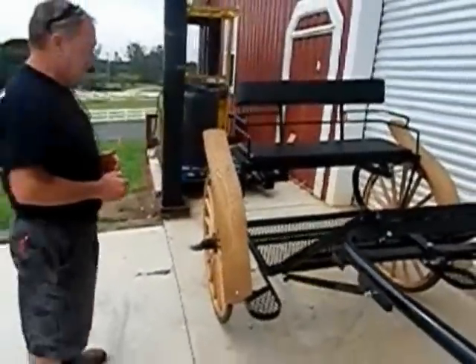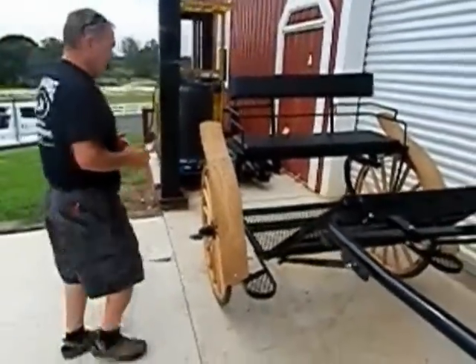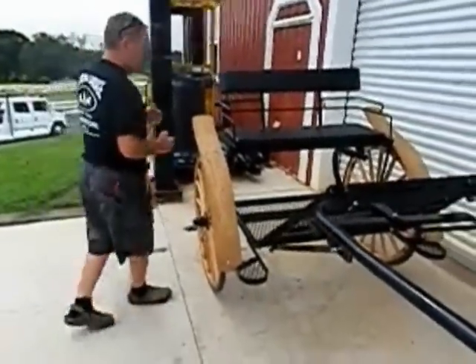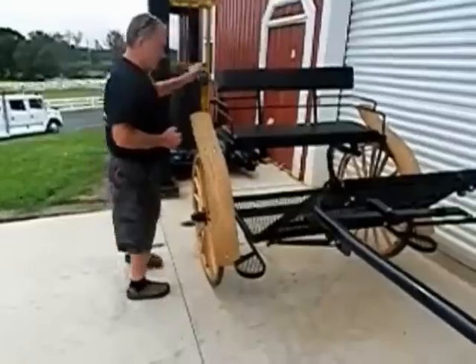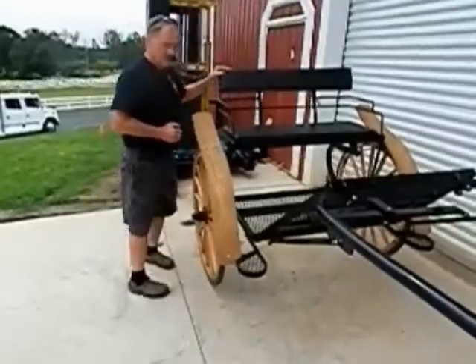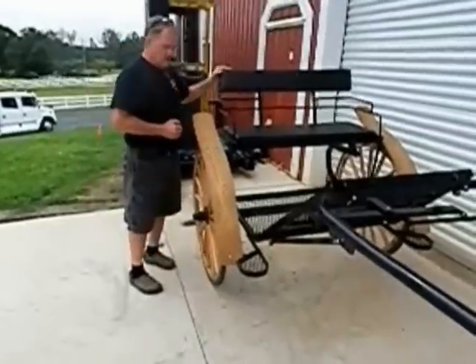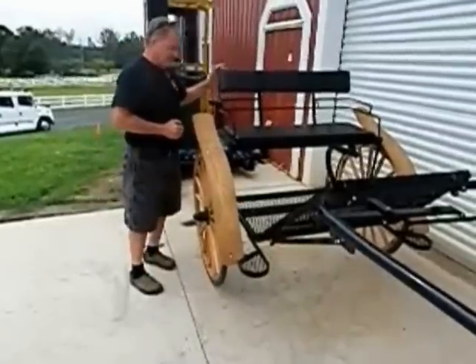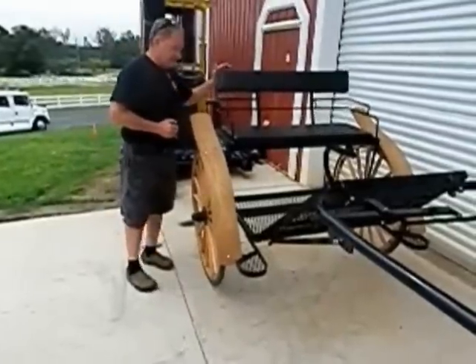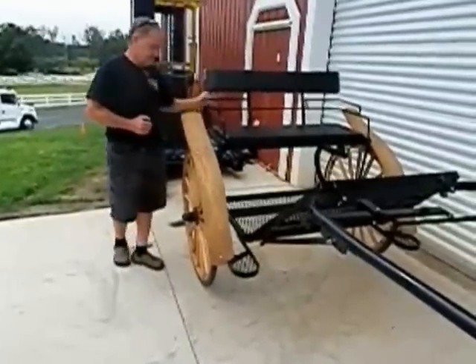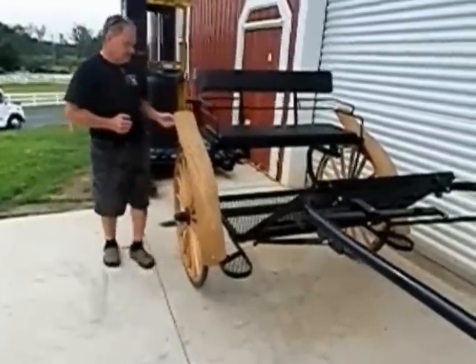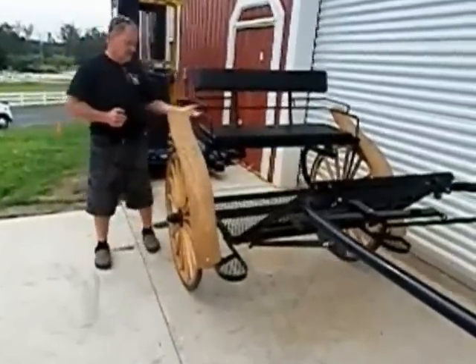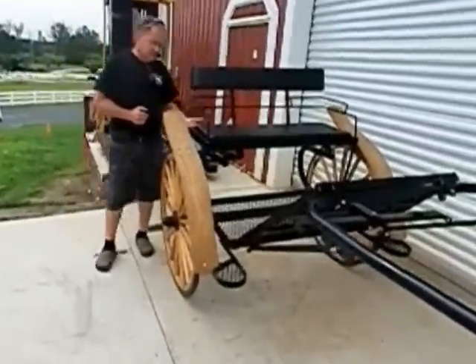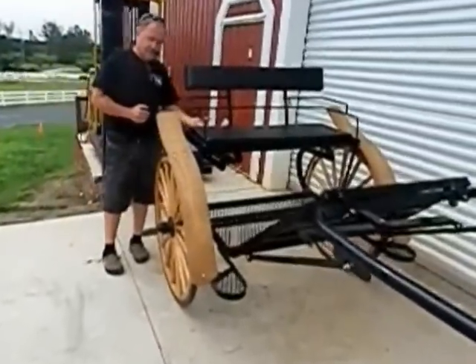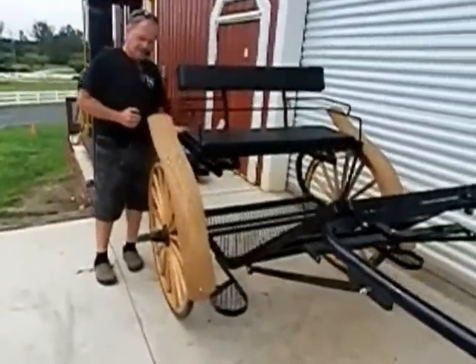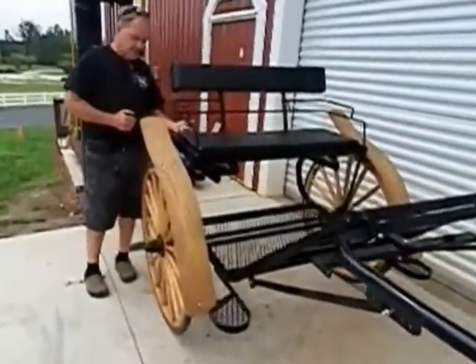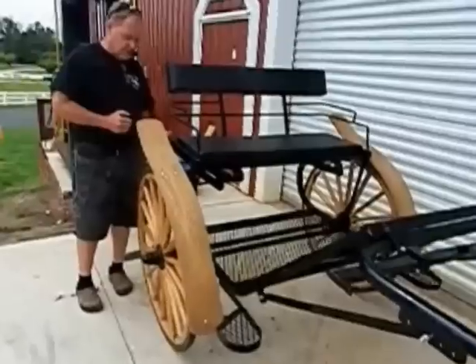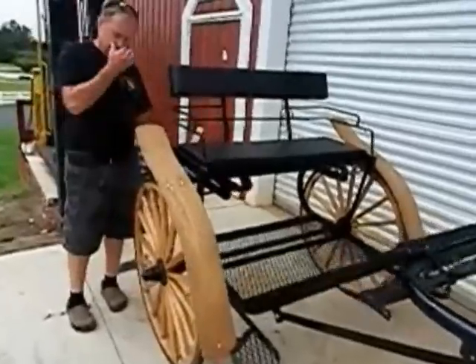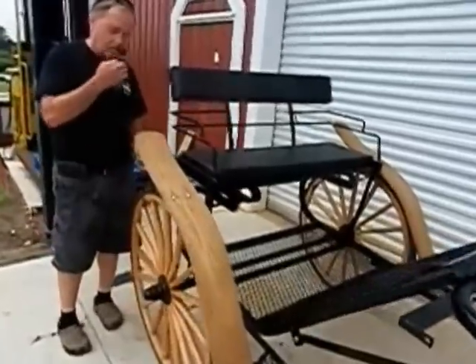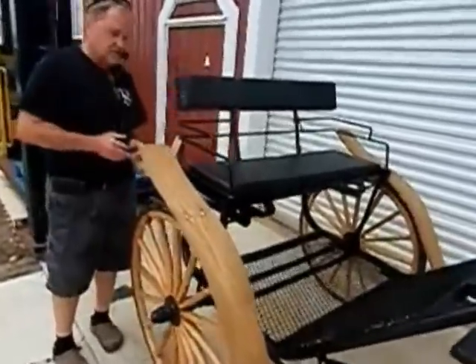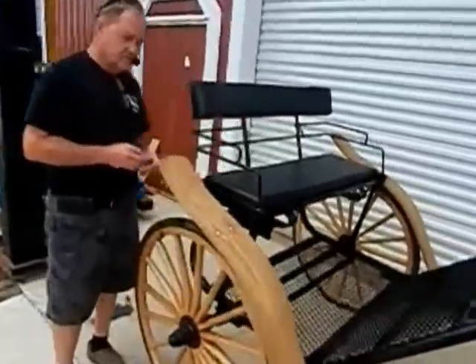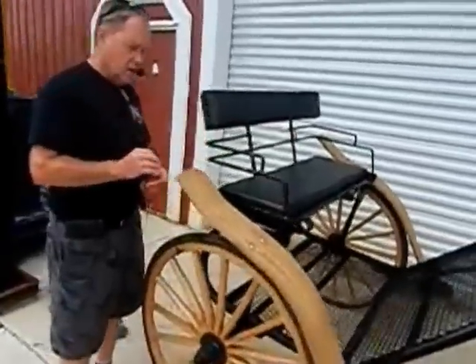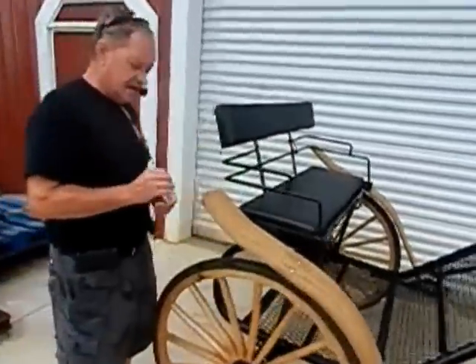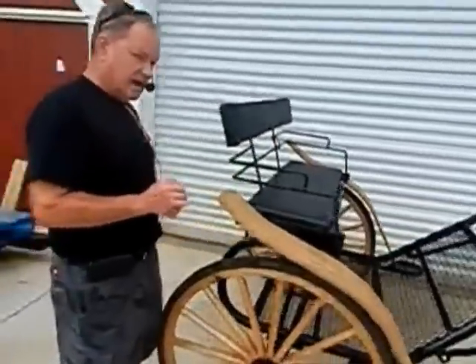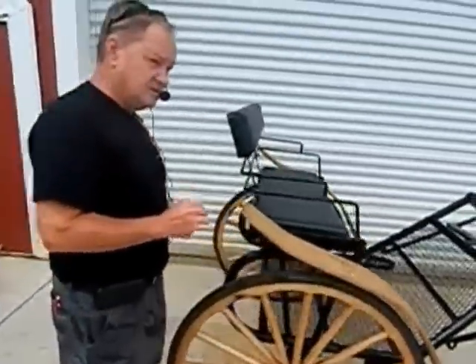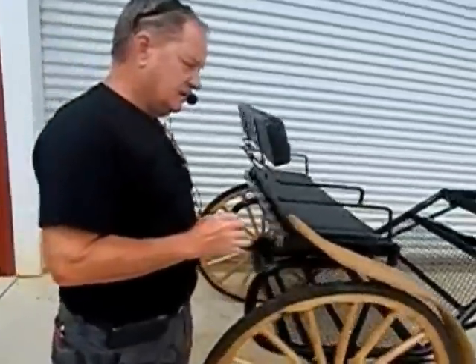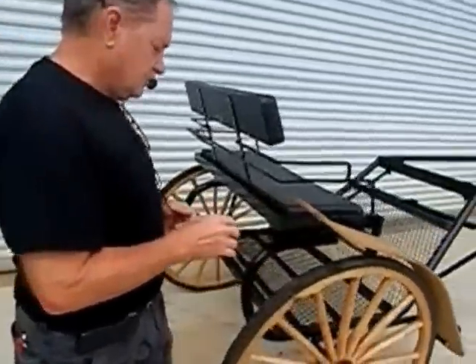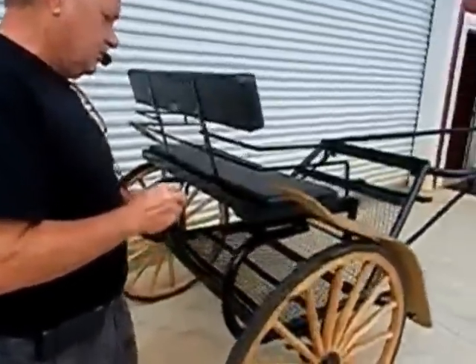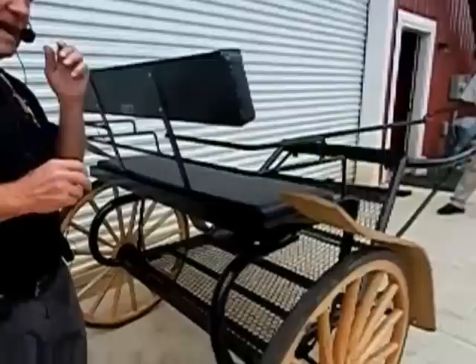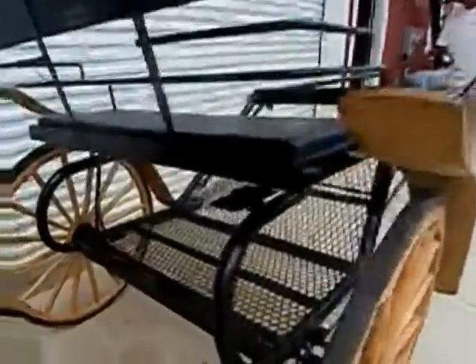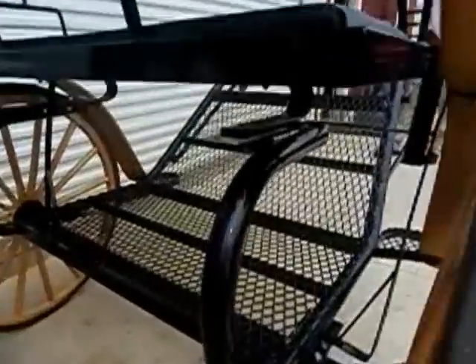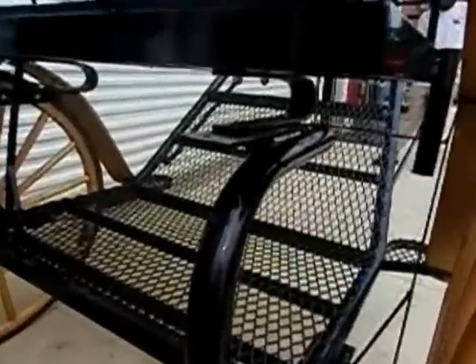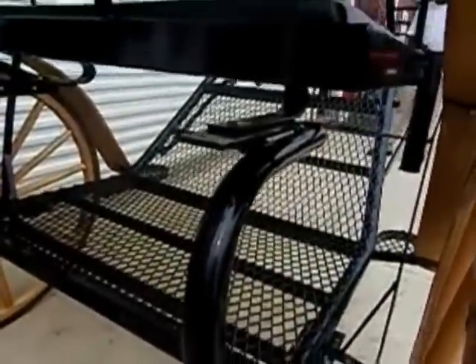The seat is also mounted on a spring steel mount that is fully adjustable backwards and forwards. Everything on our carts always has a lot of adjustment to give you a better ride and make it easier on the horse.